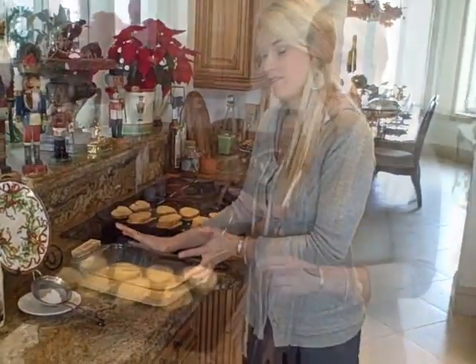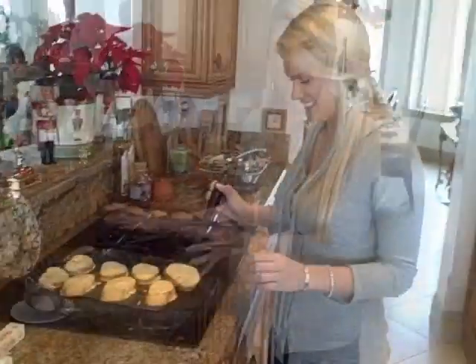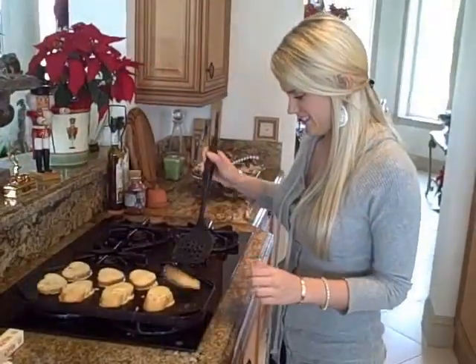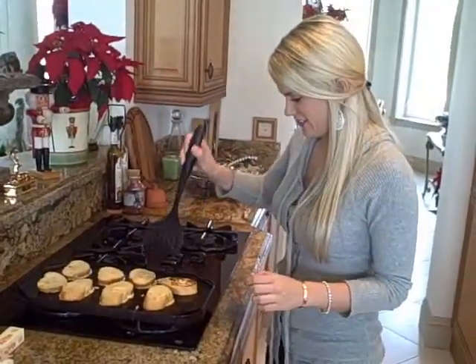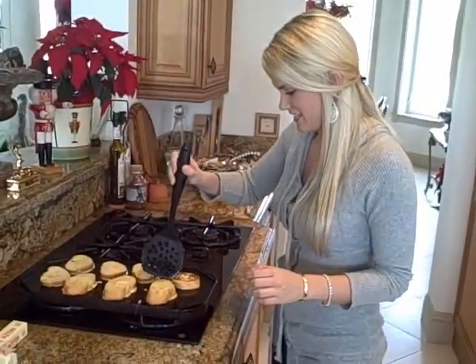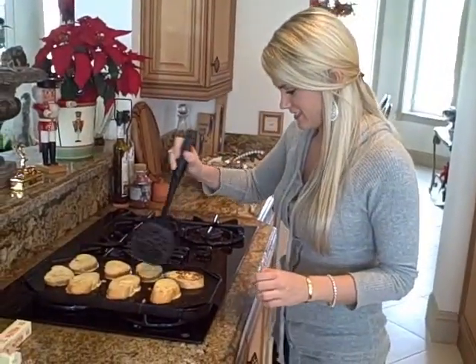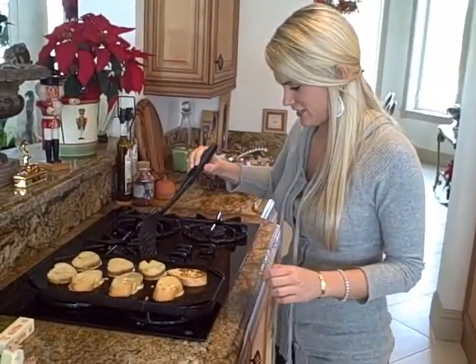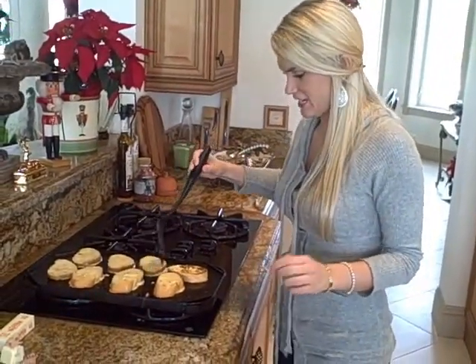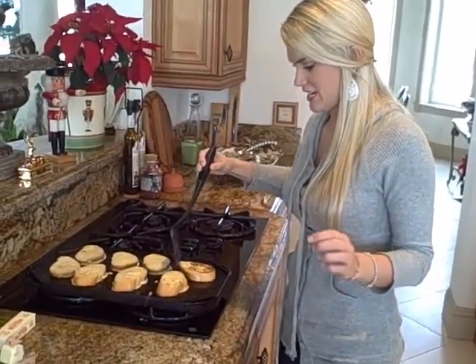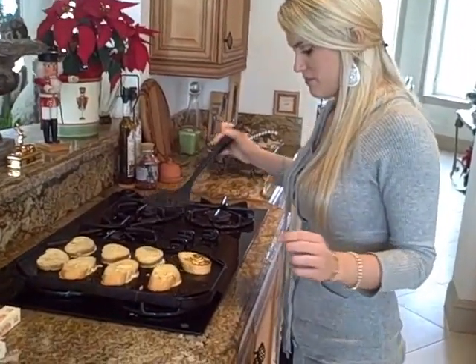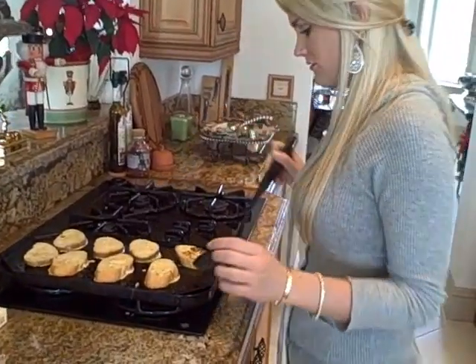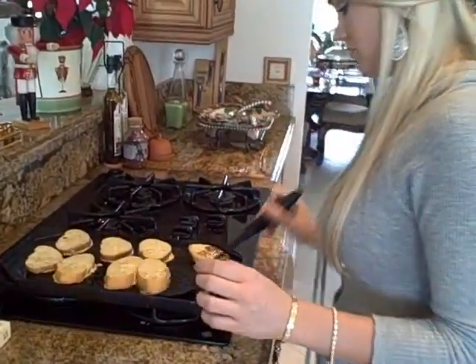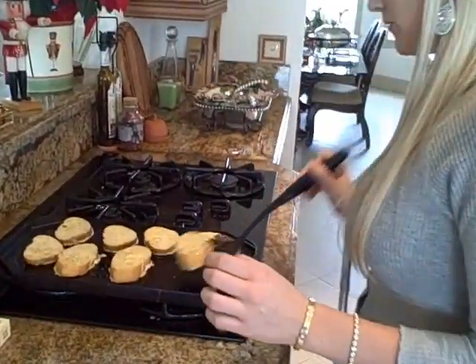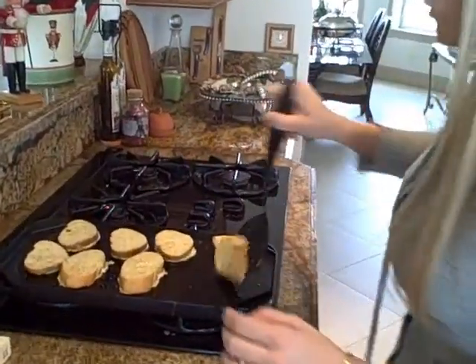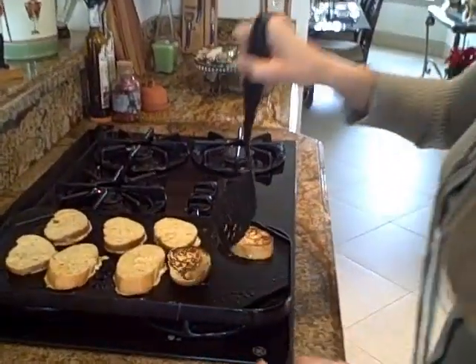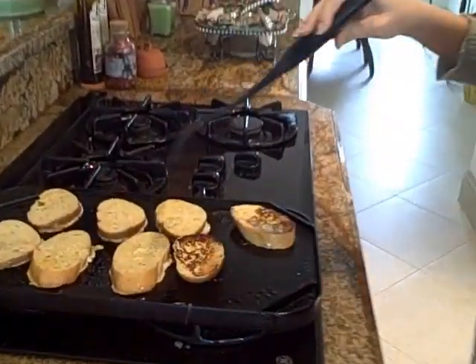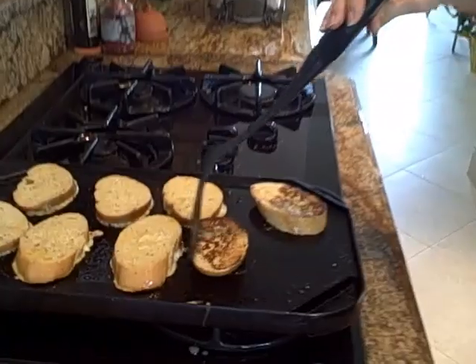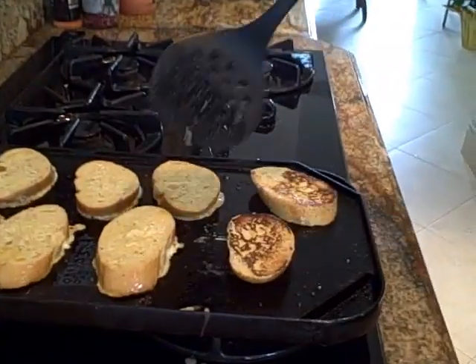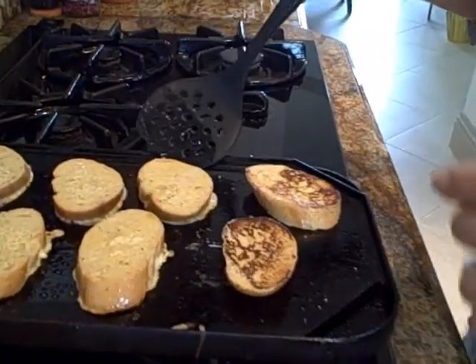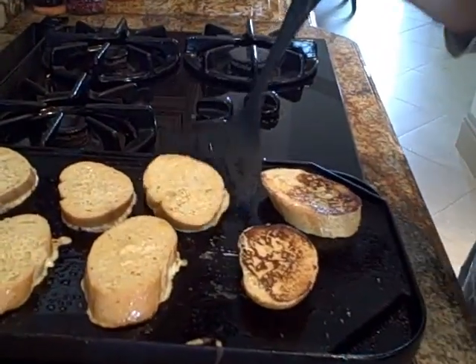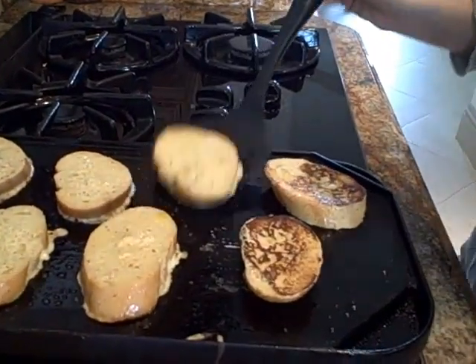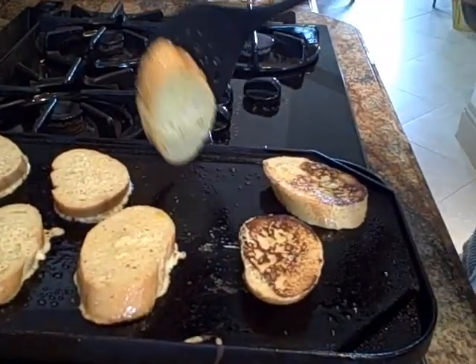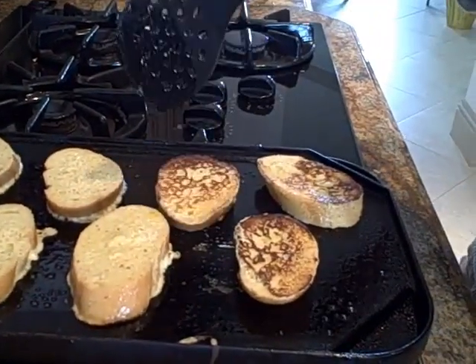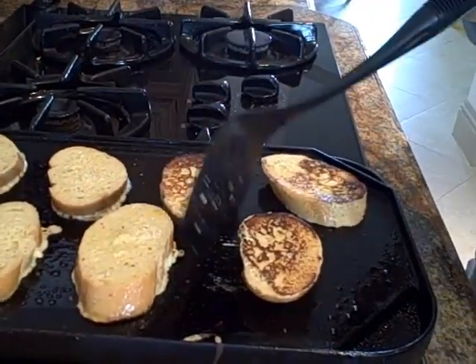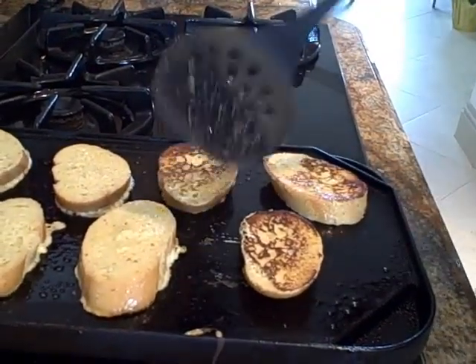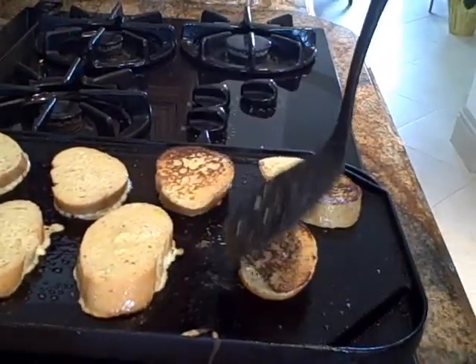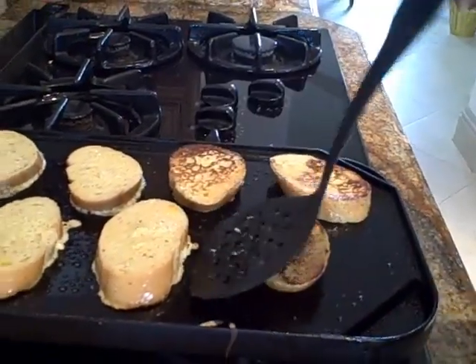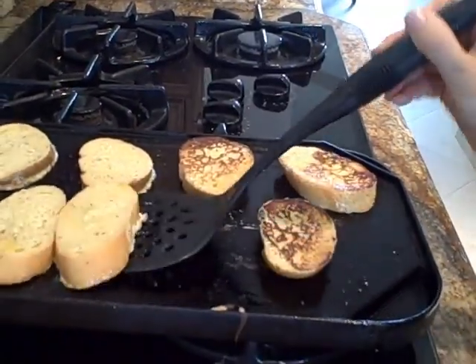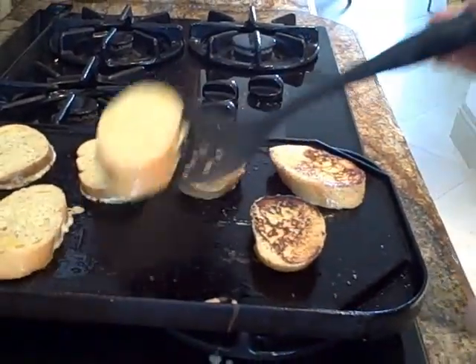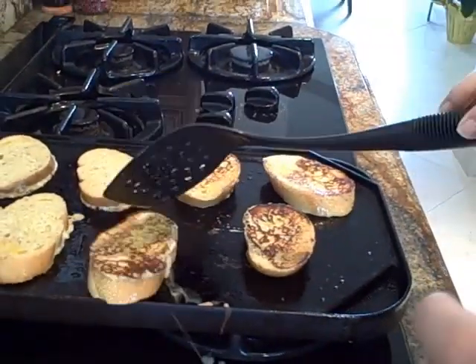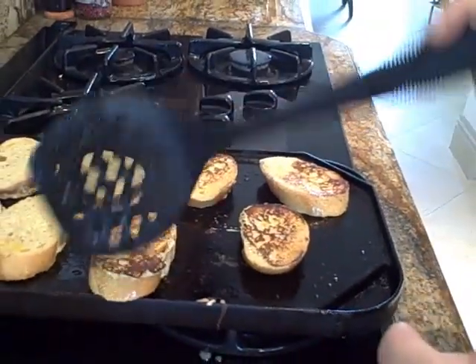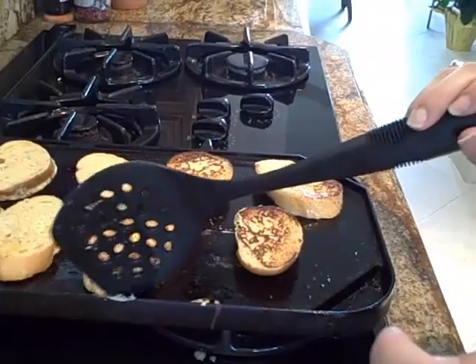I'm going to flip them. These are looking beautiful. Want to make sure they get cooked through. Oh yeah, that looks delicious — Eggnog French Toast!